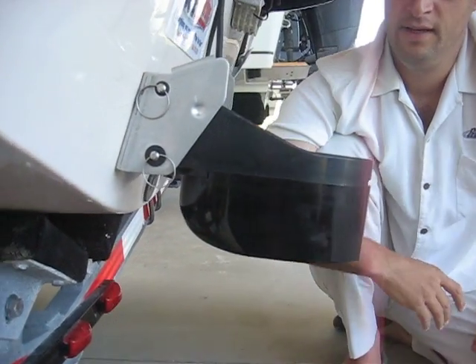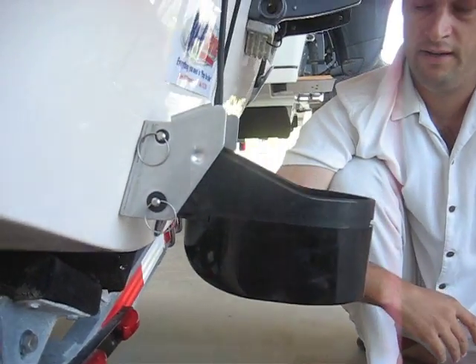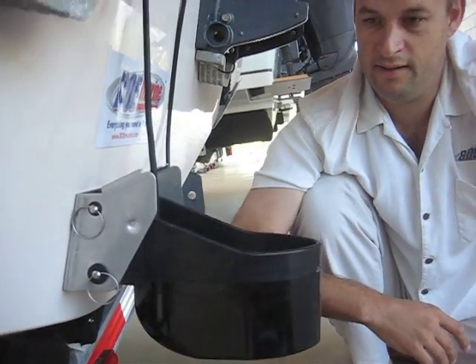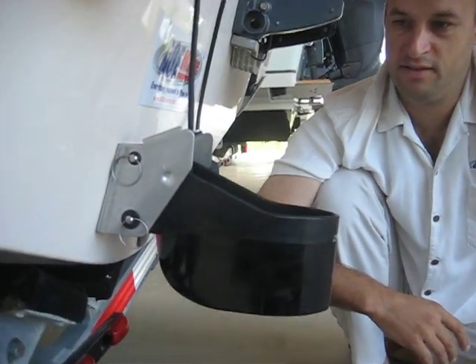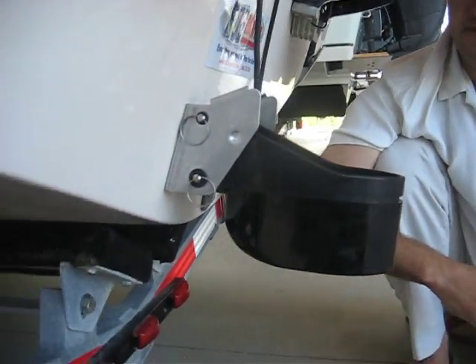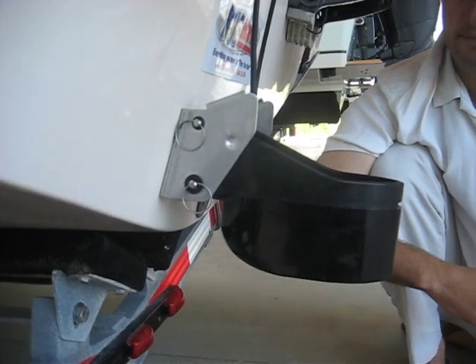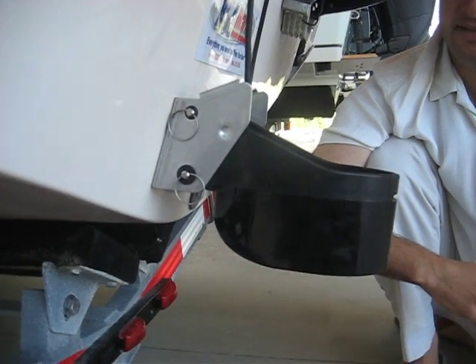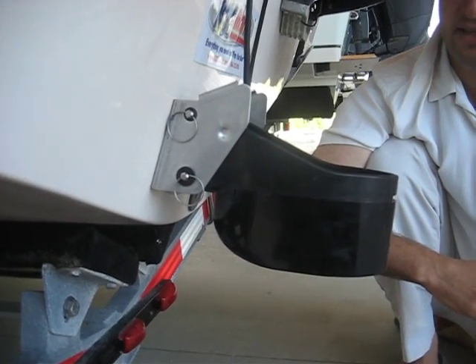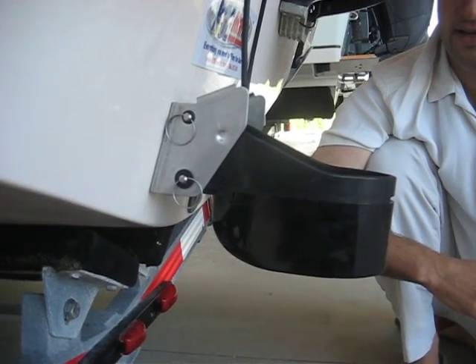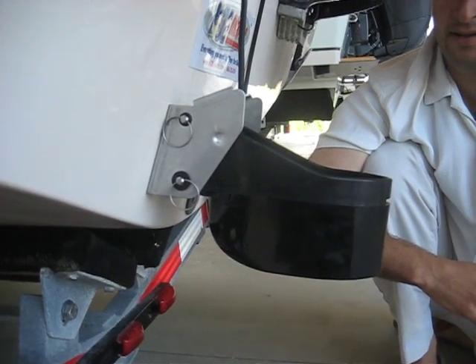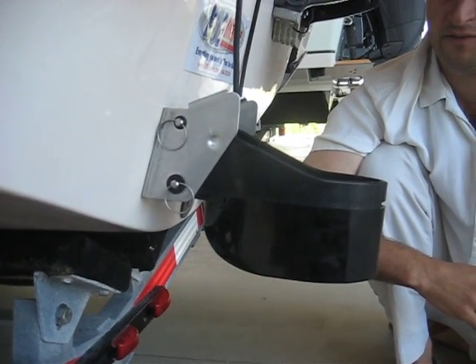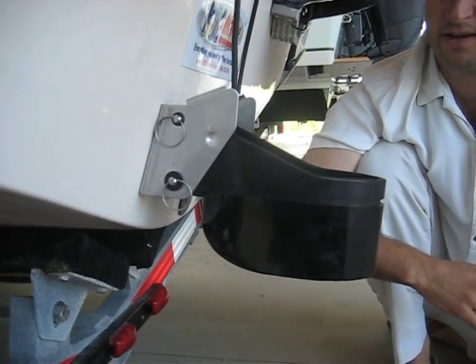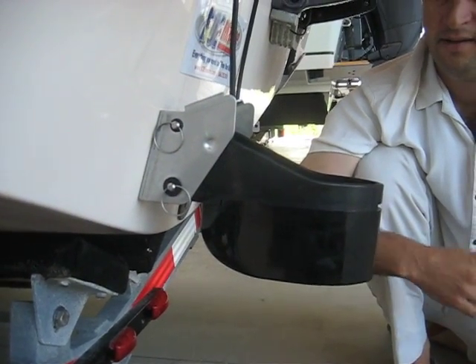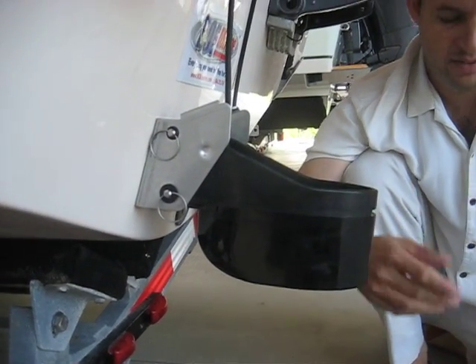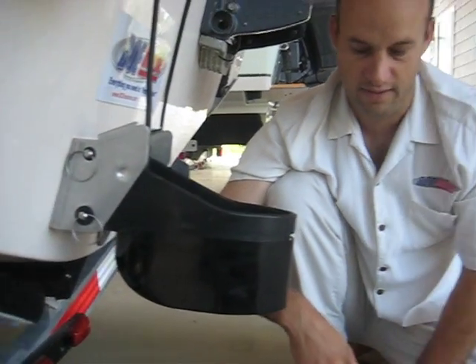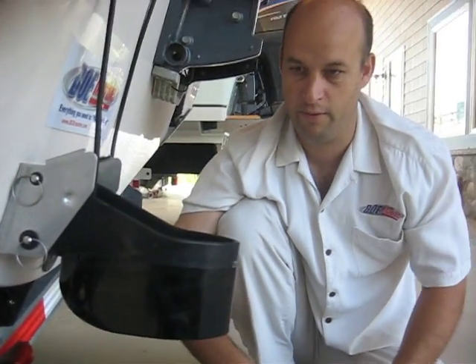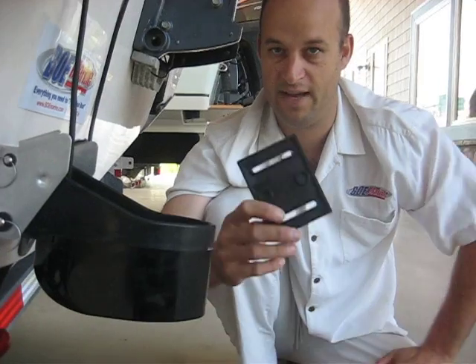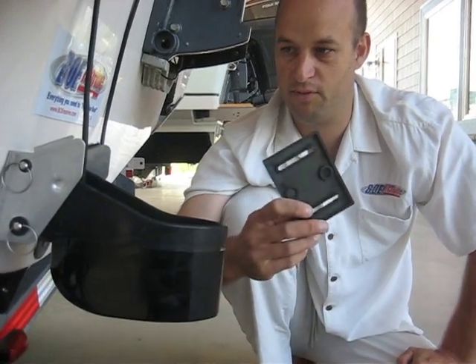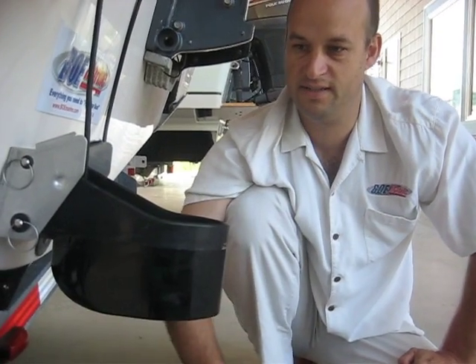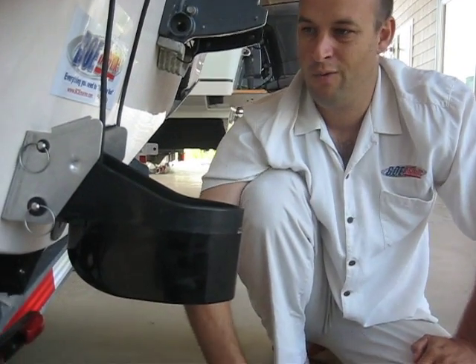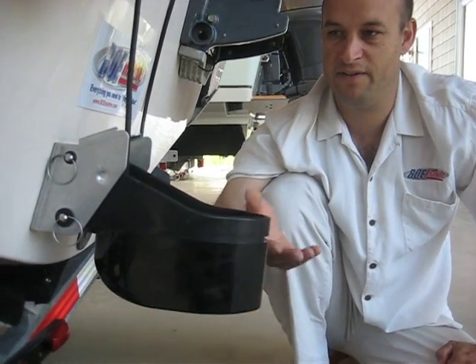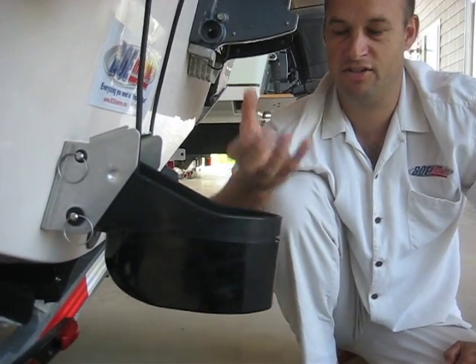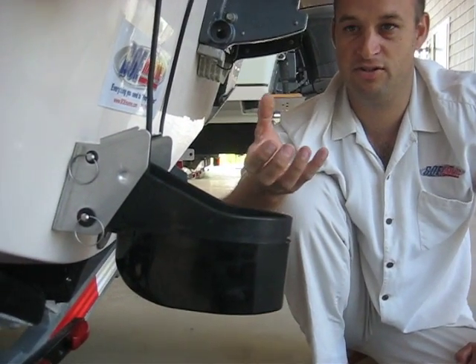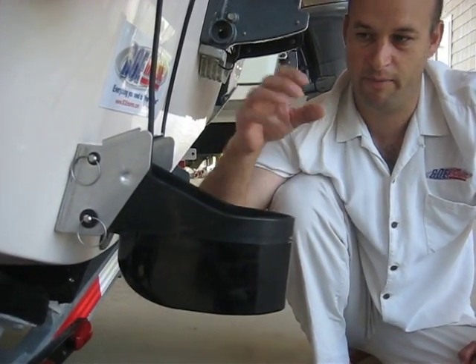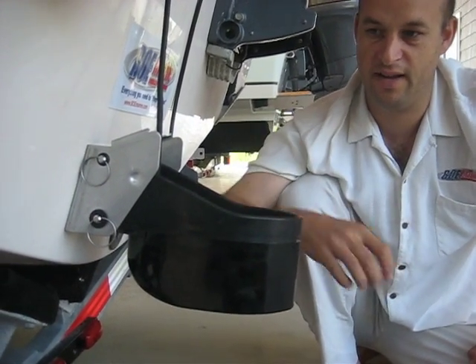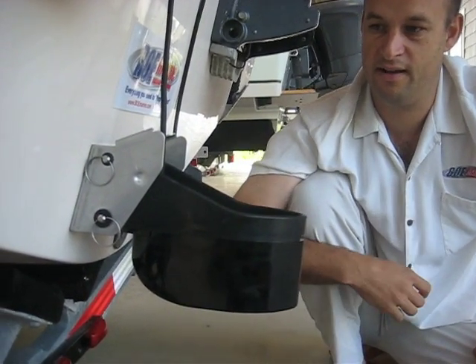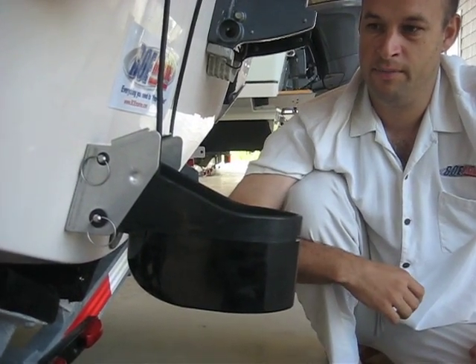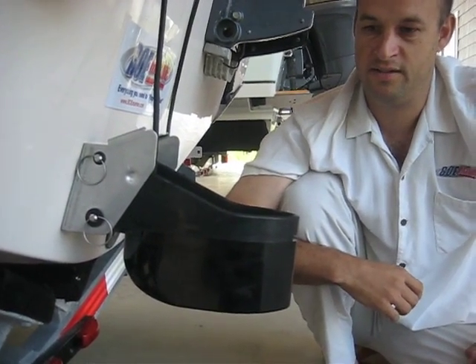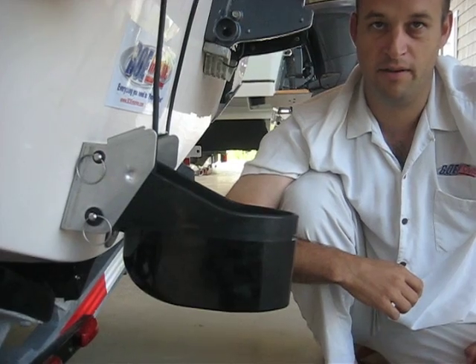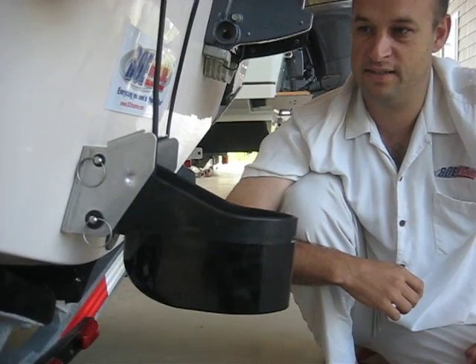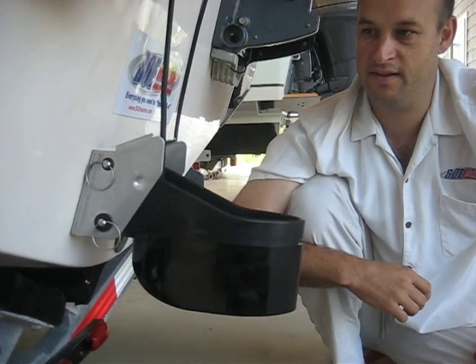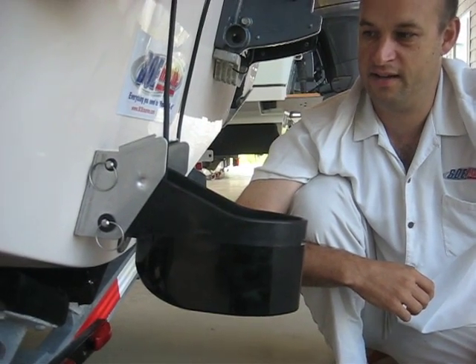We like to keep it angled down a little bit to keep these things in the water at all speeds. The owner is going to take the boat out, sea trial it, and give us feedback on what it's doing. We may have to add one of these wedges, slide the transducer up or down — but that's just all part of the process of getting these things dialed in.